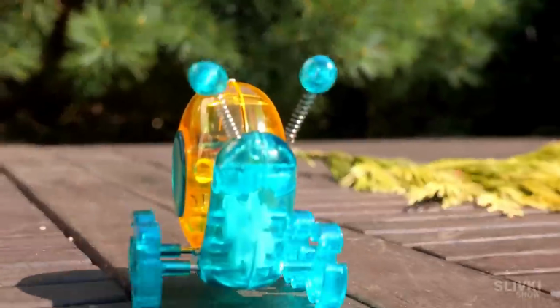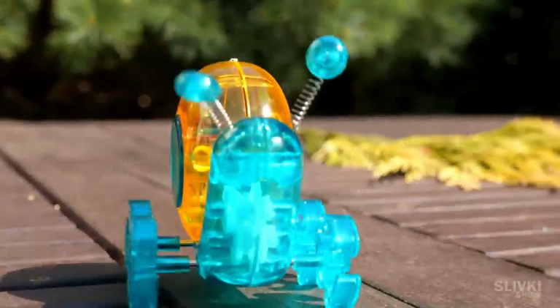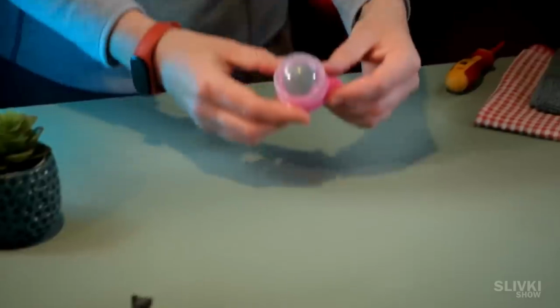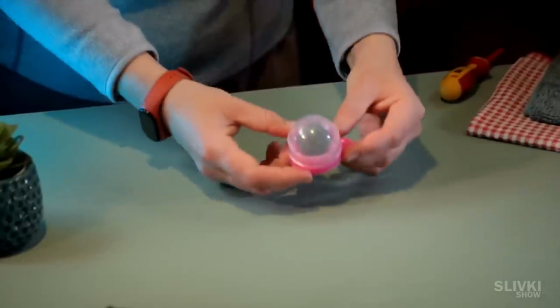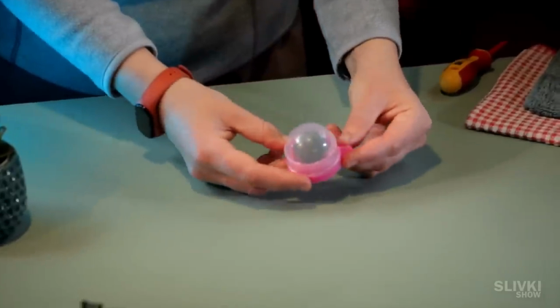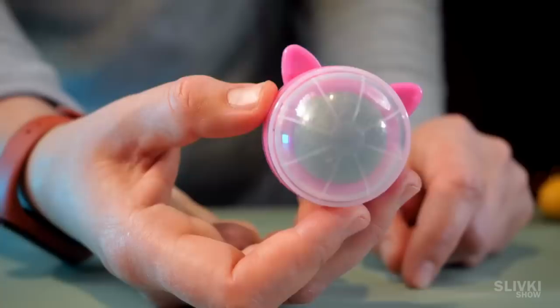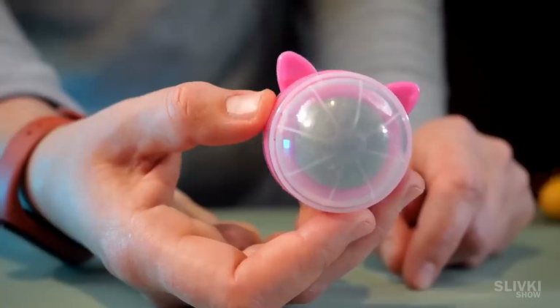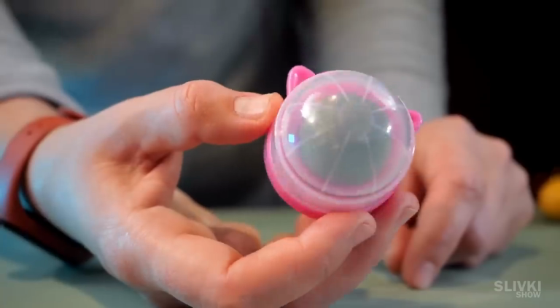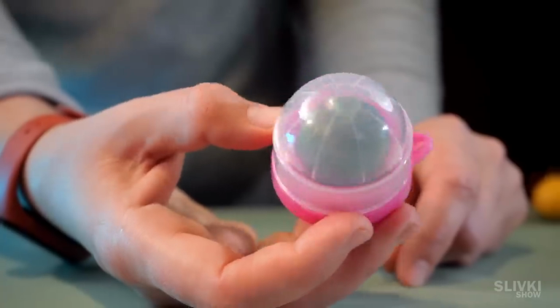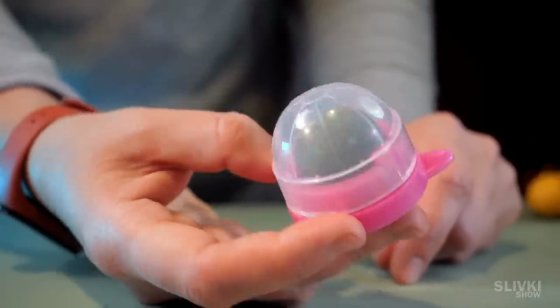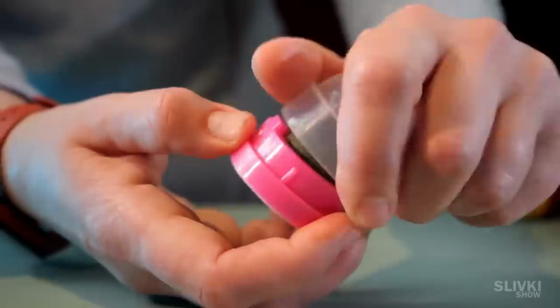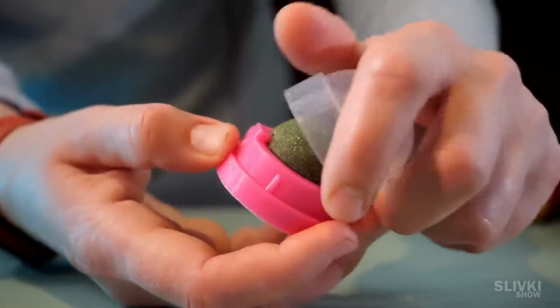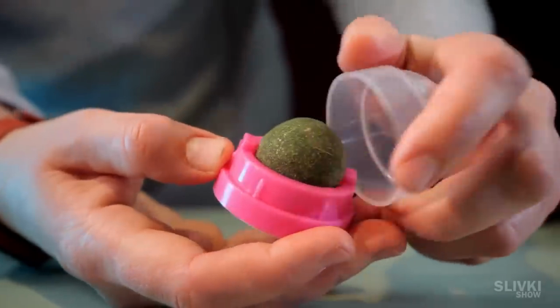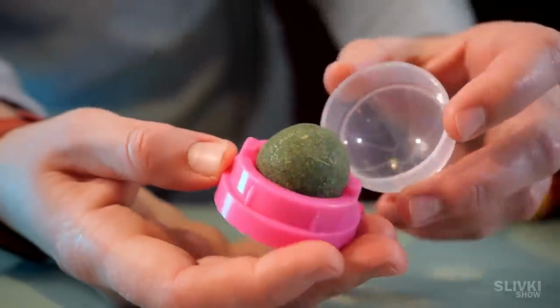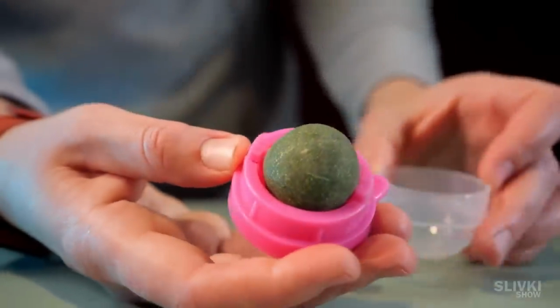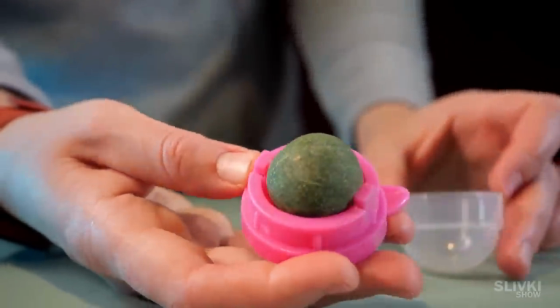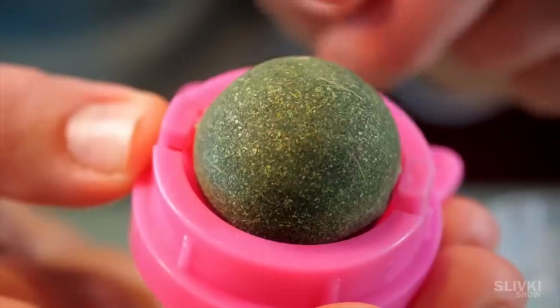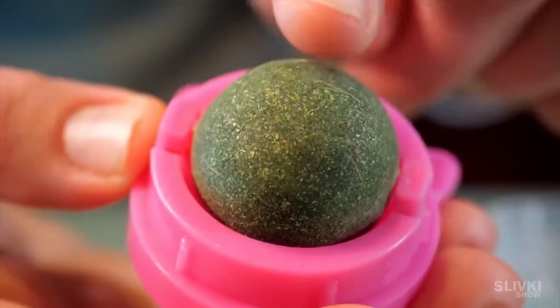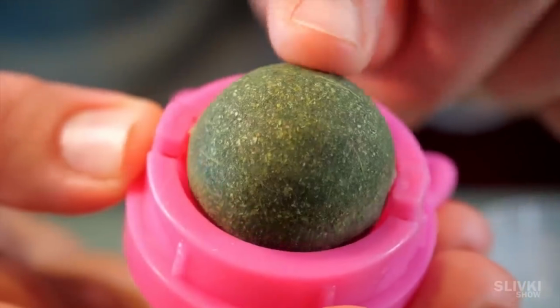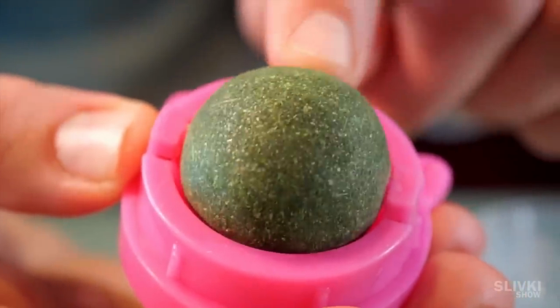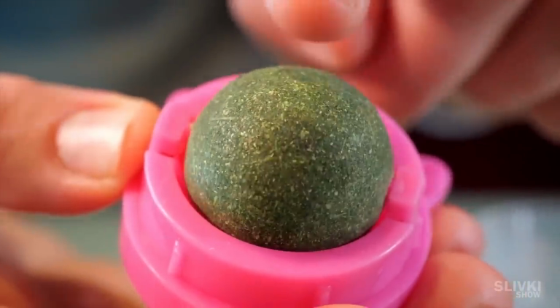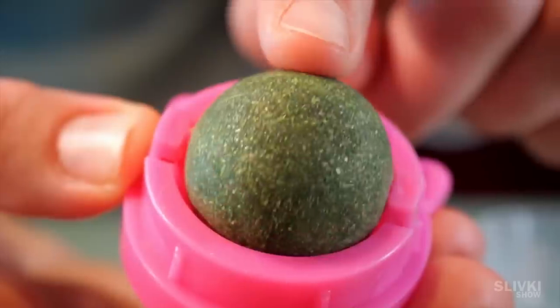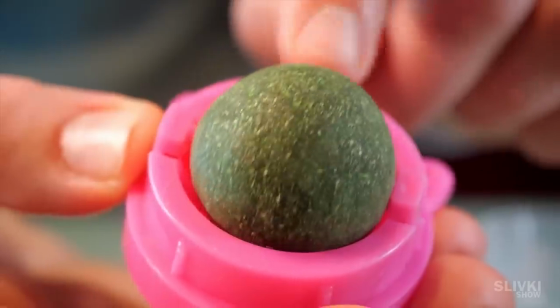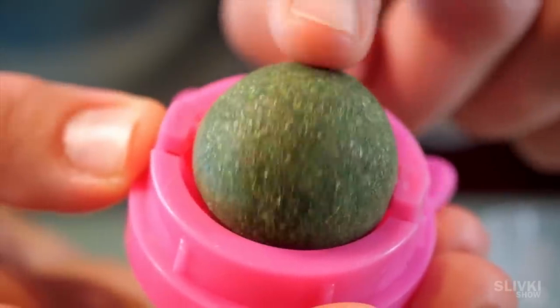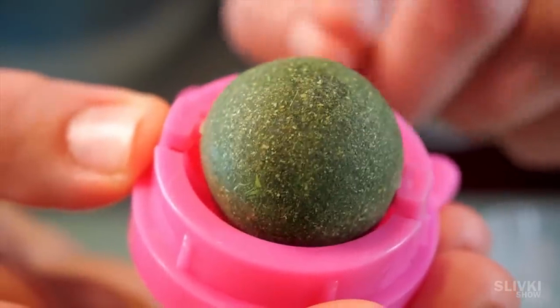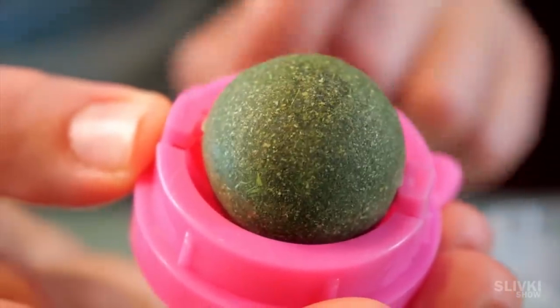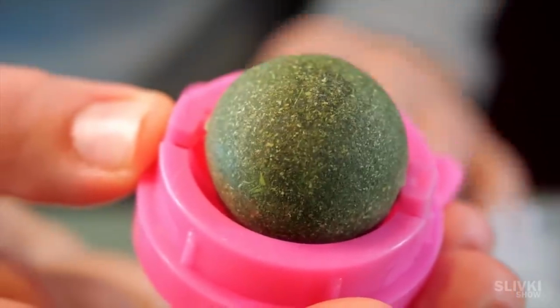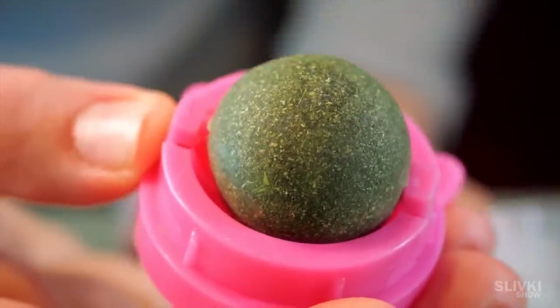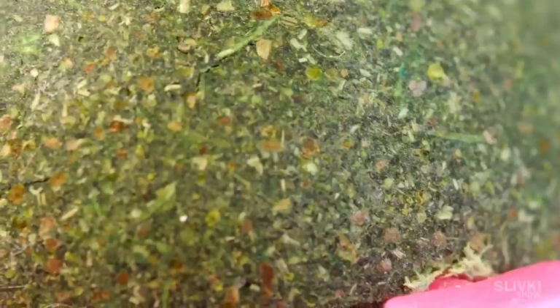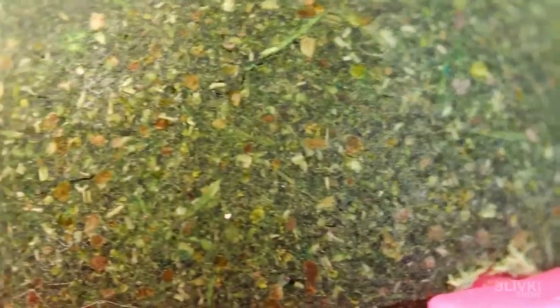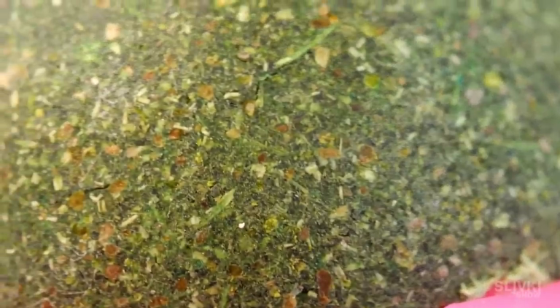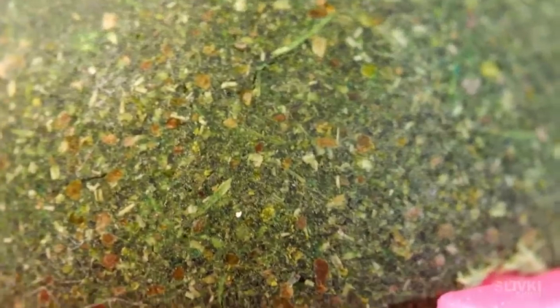I am sure none of you will guess what this is. Inside the plastic case there is a ball created from some strange herb which should increase the mood and playfulness of your cat.